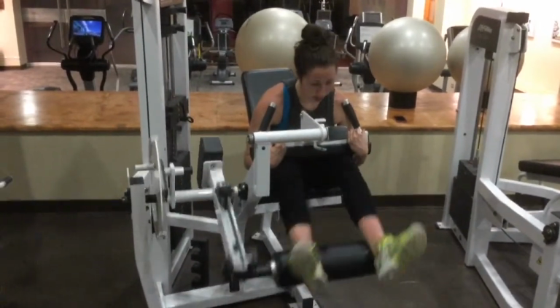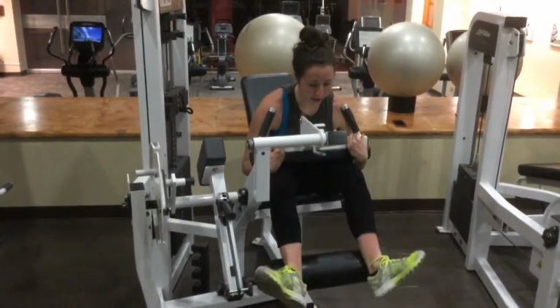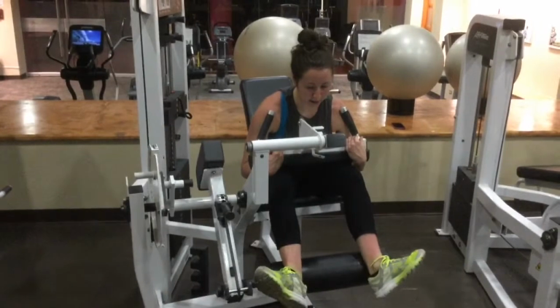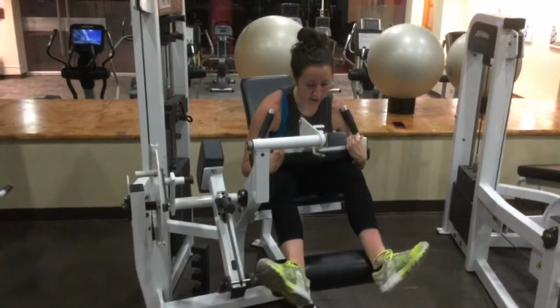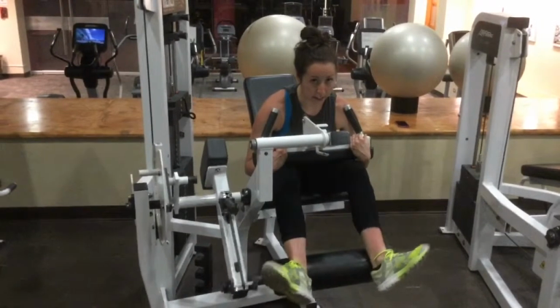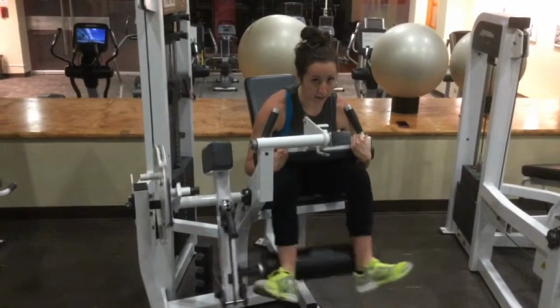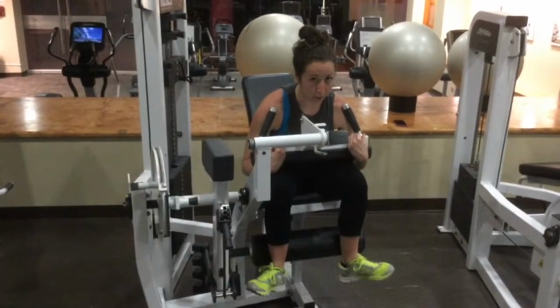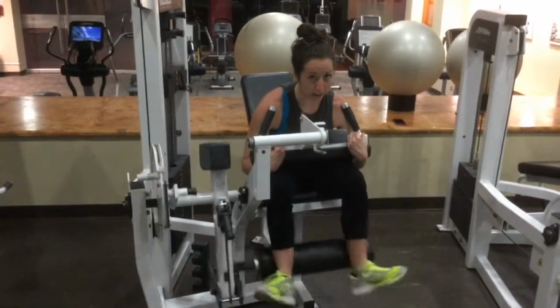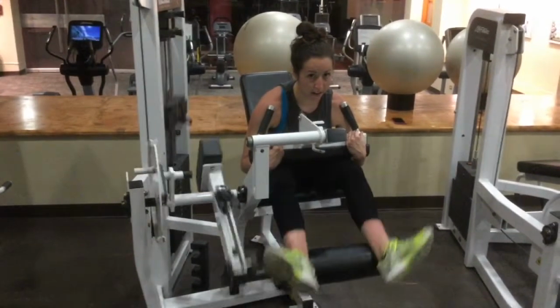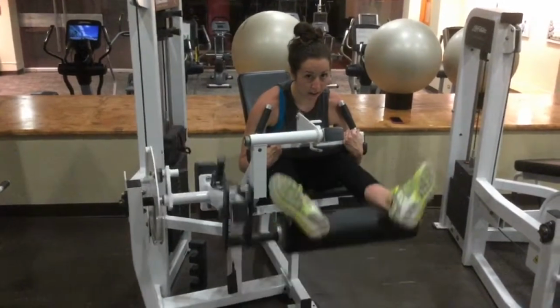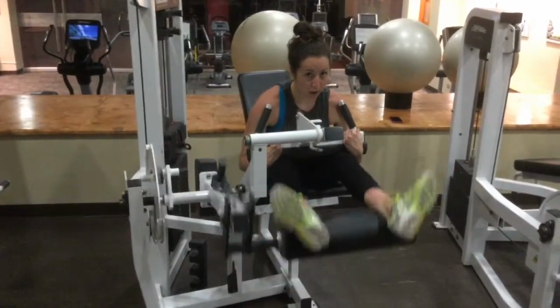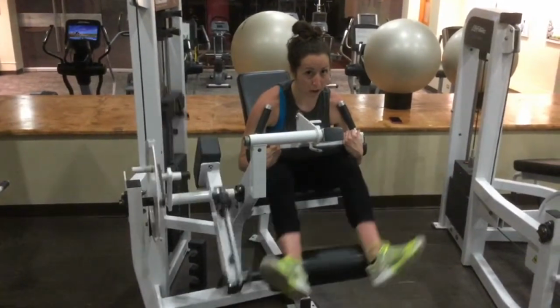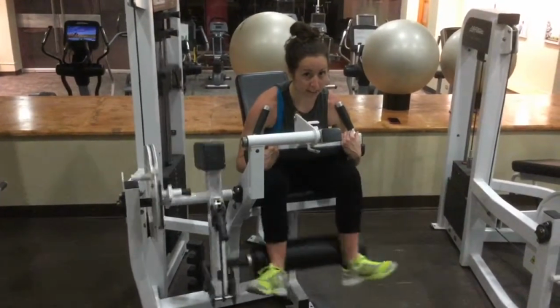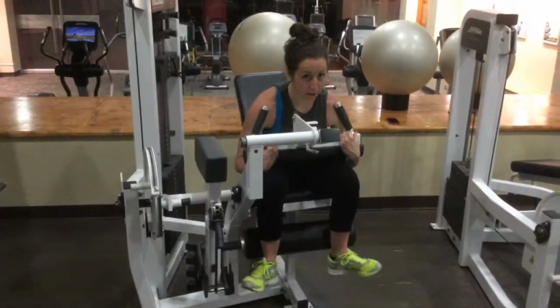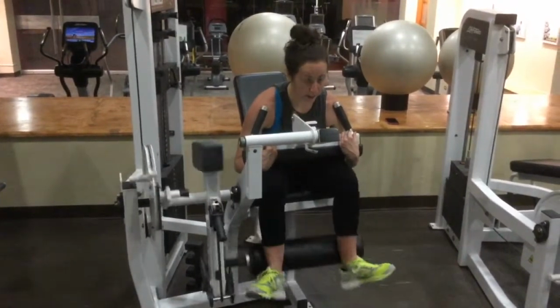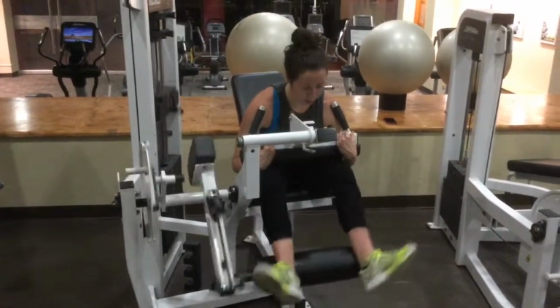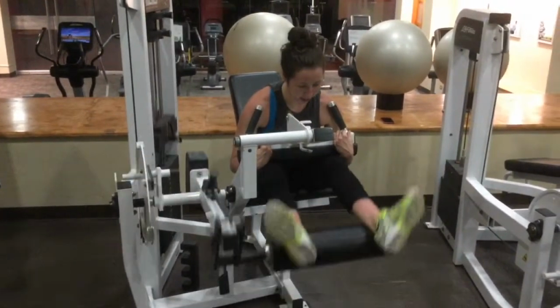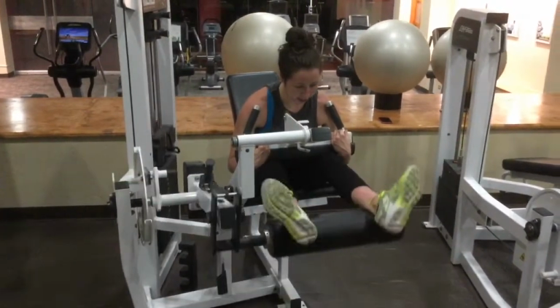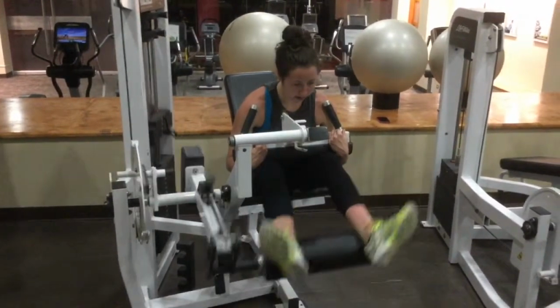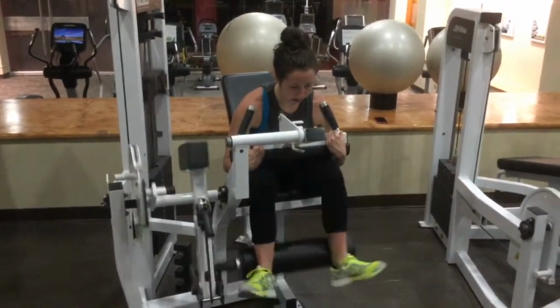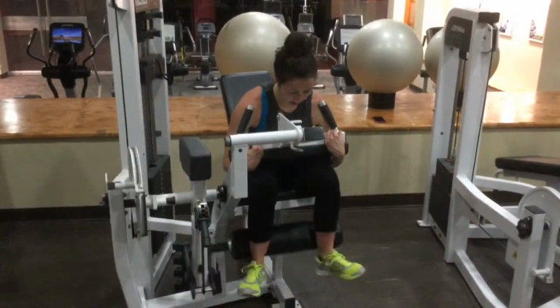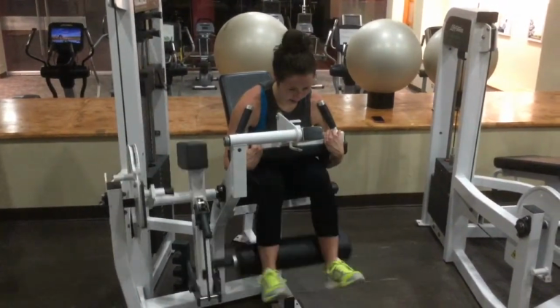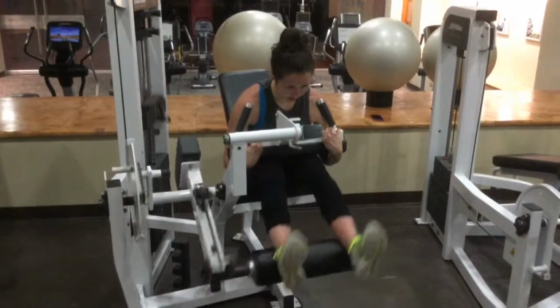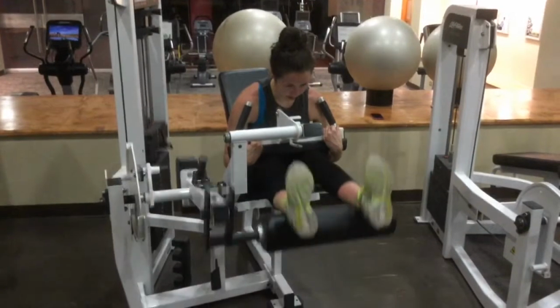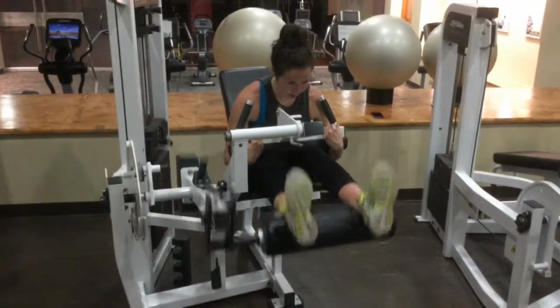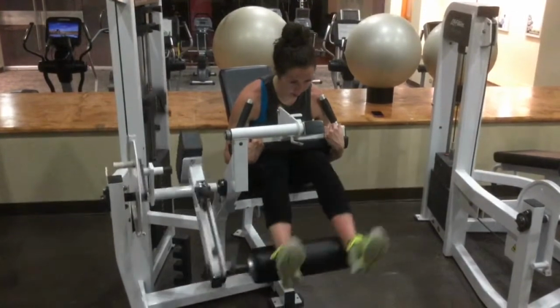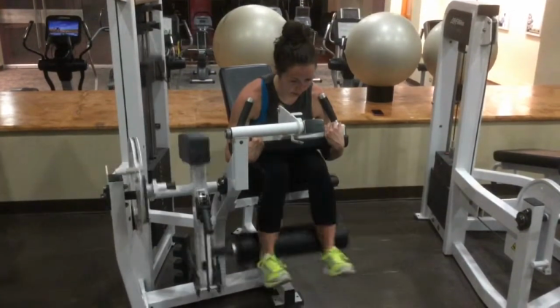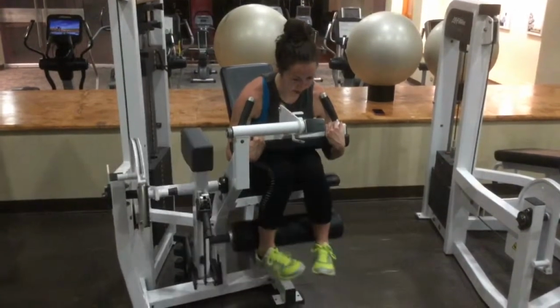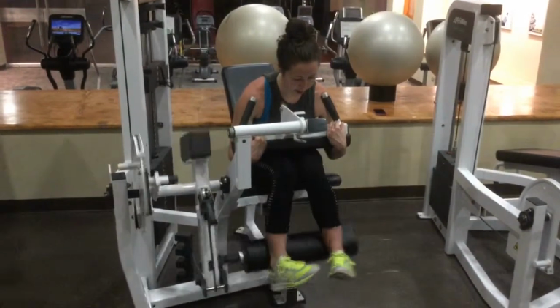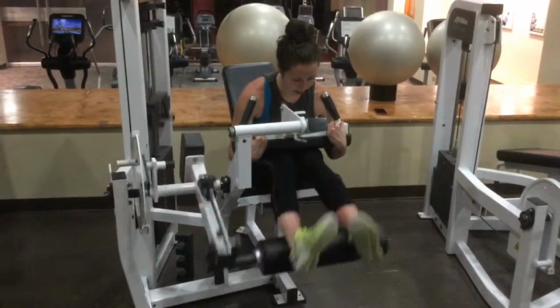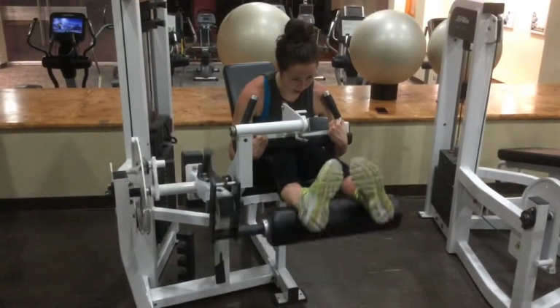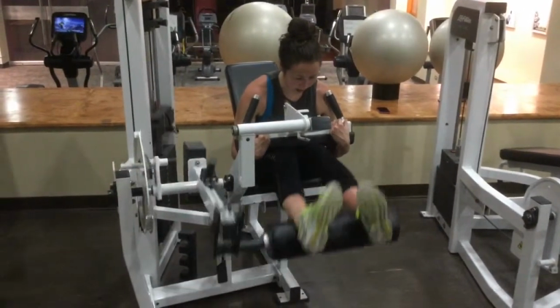You can also turn your feet out a little bit — works a different part of your neck string. Or you can turn them in a little bit.